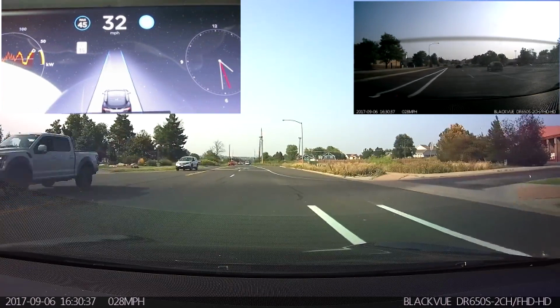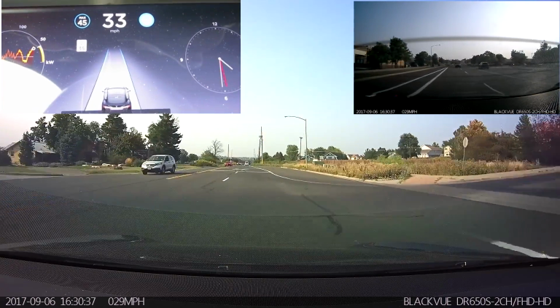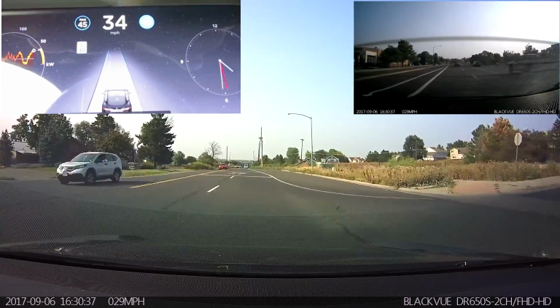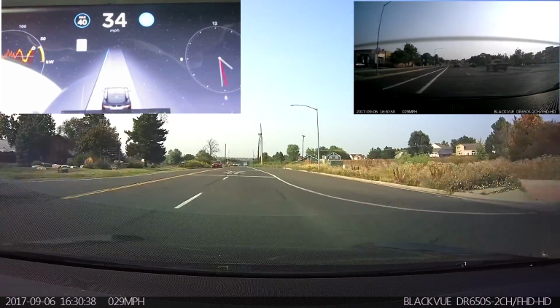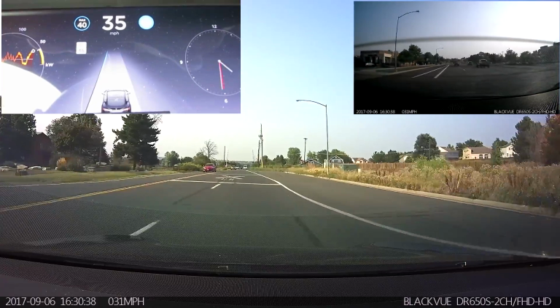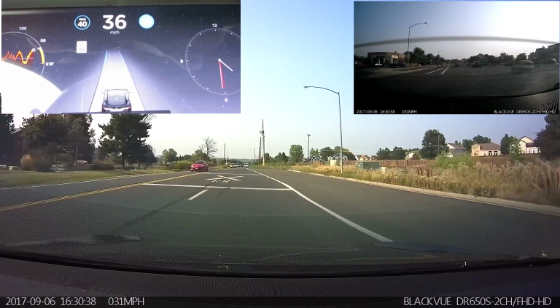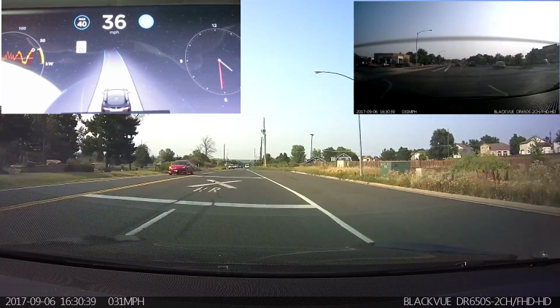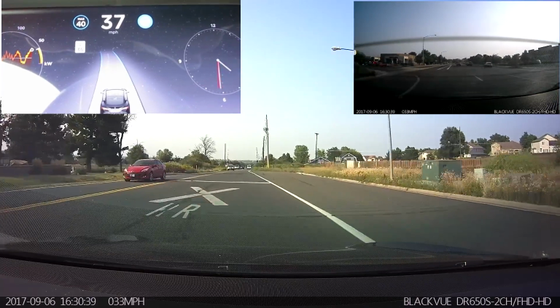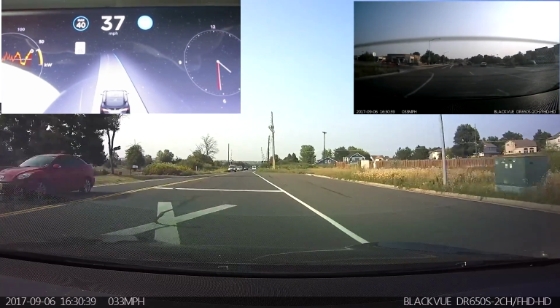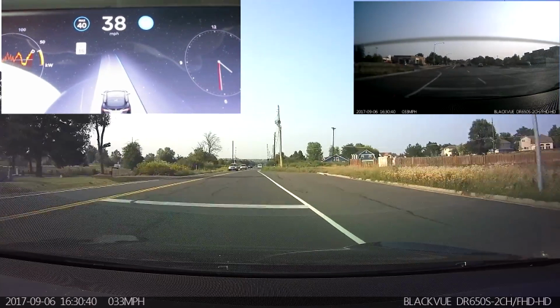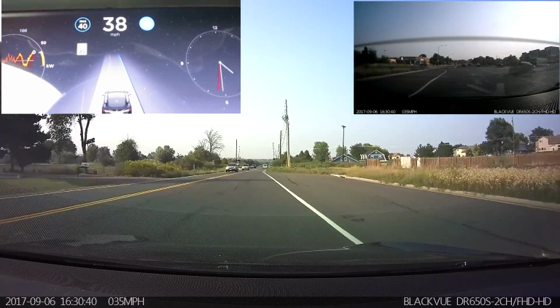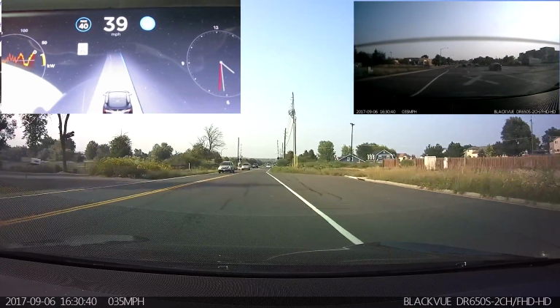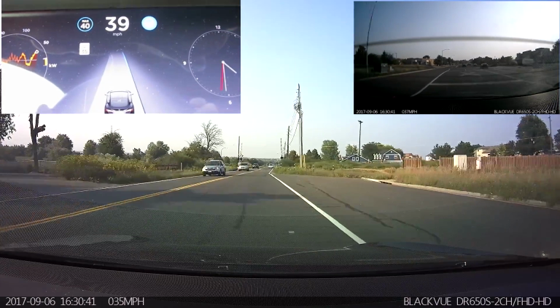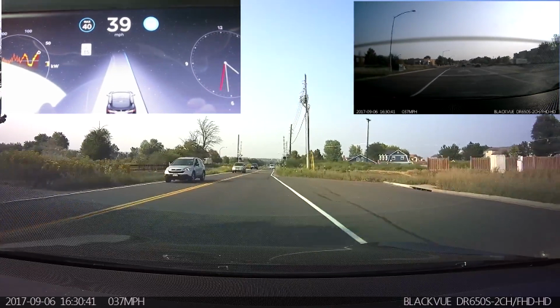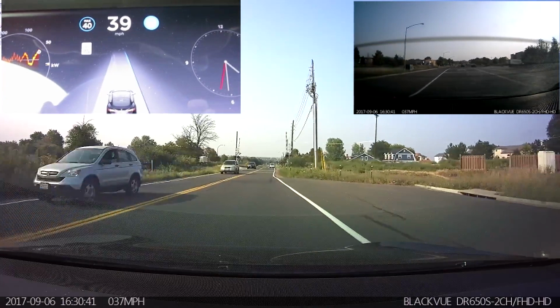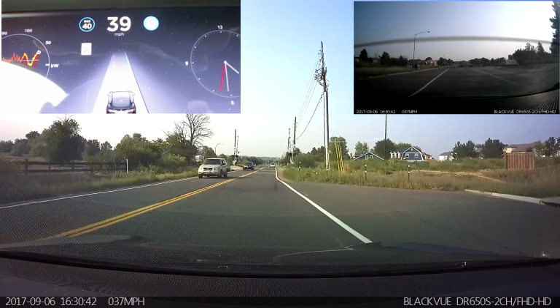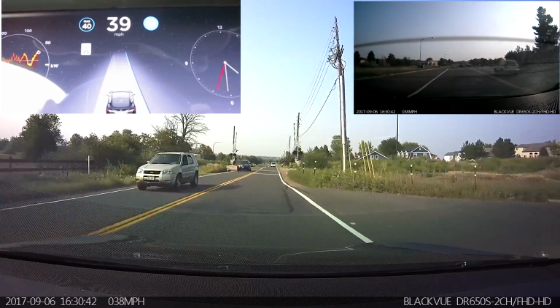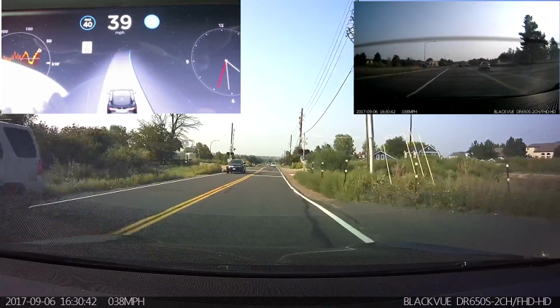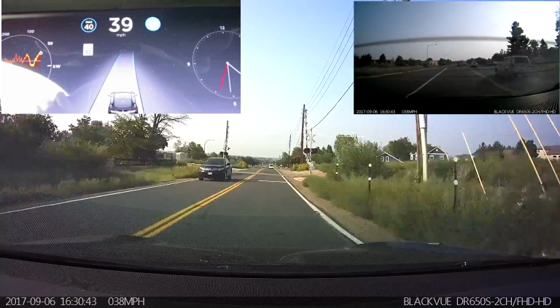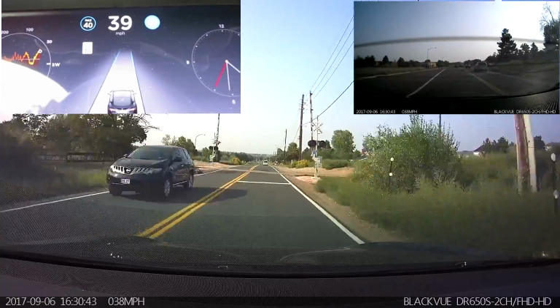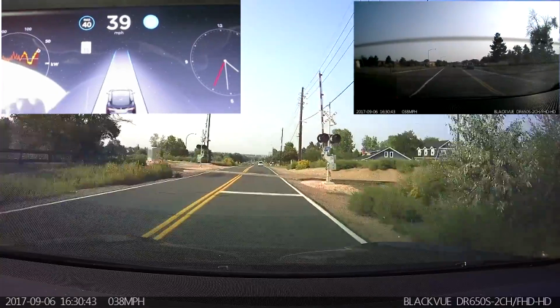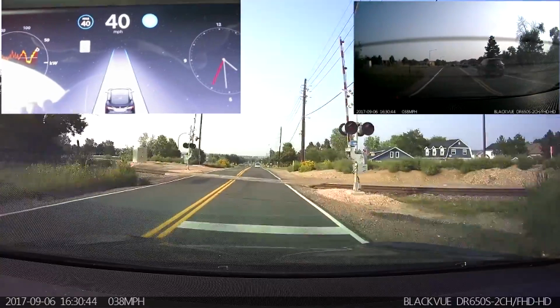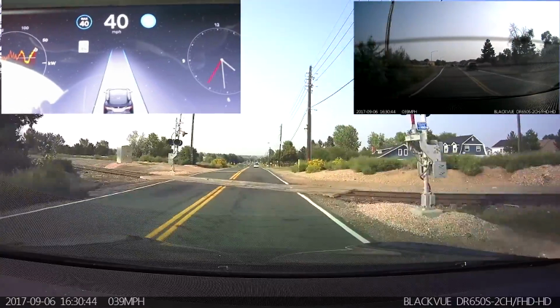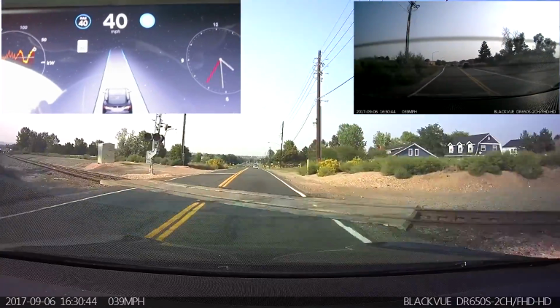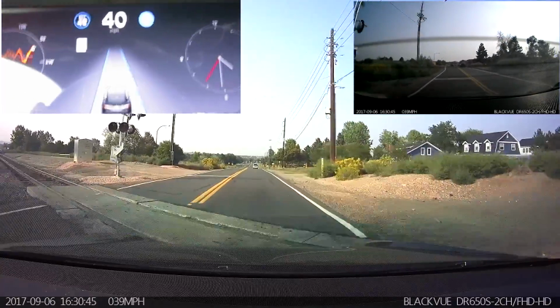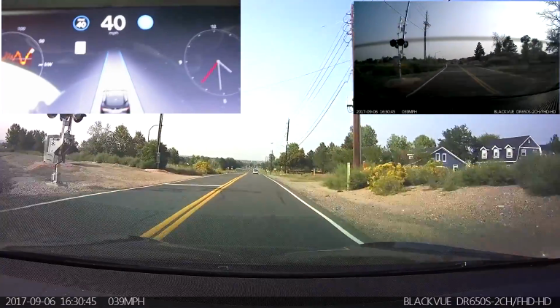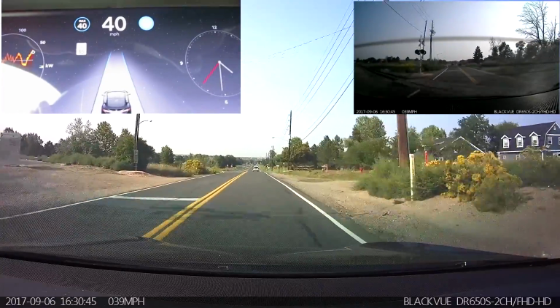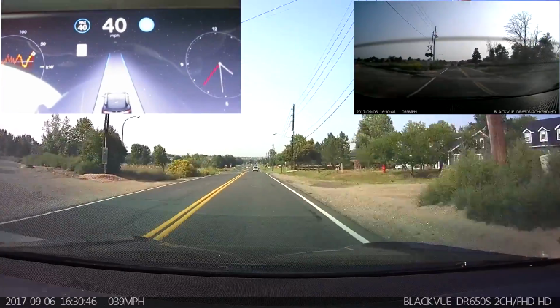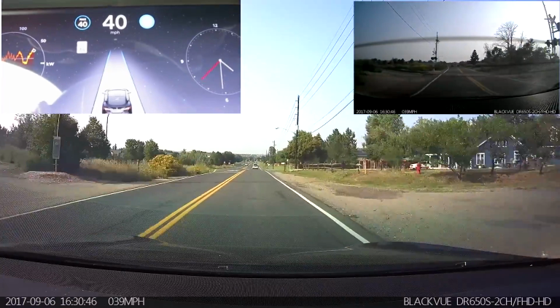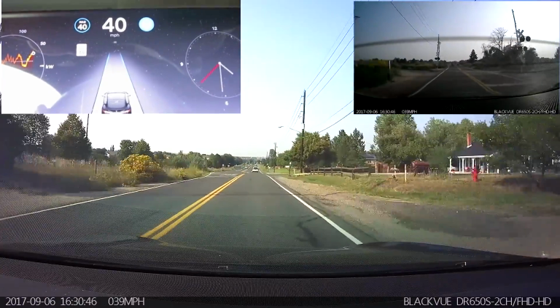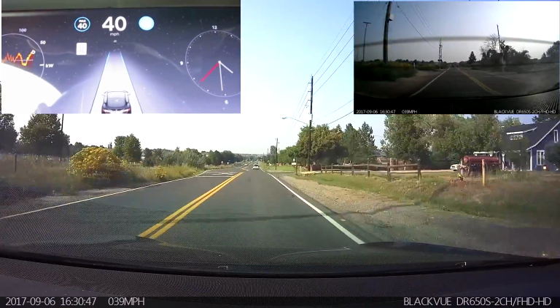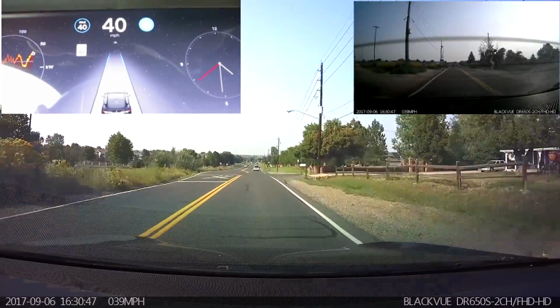We'll see how it deals with this section. So it's following the right lane line, centering the lane — did a good job from the two lanes that funneled down into one lane.